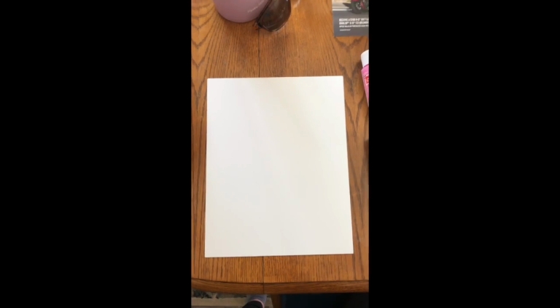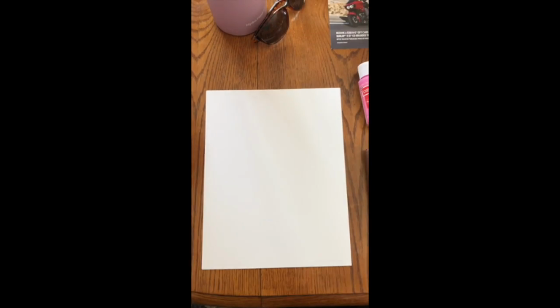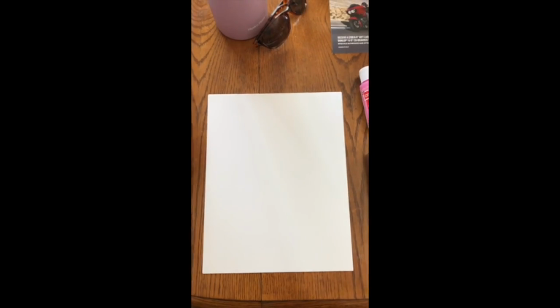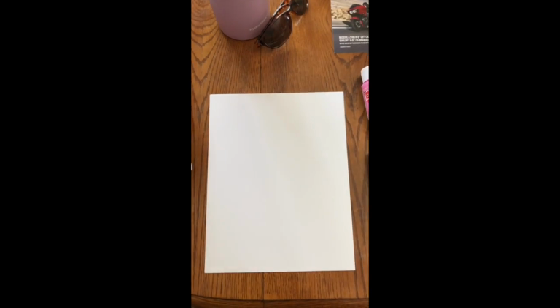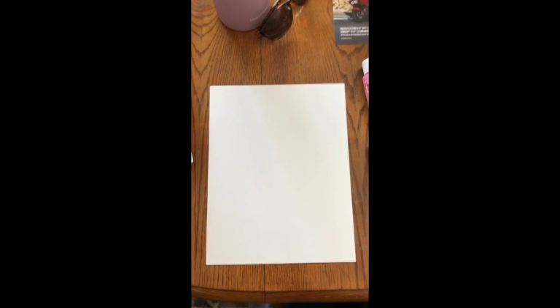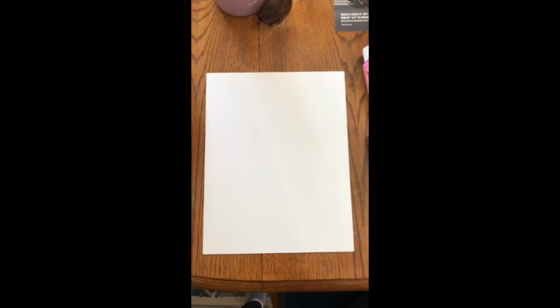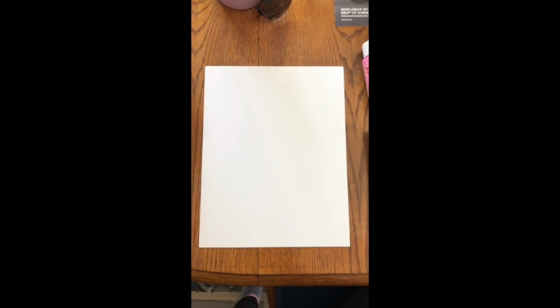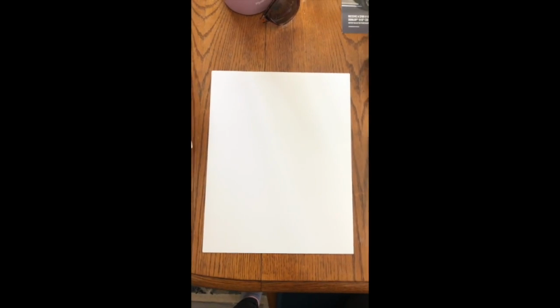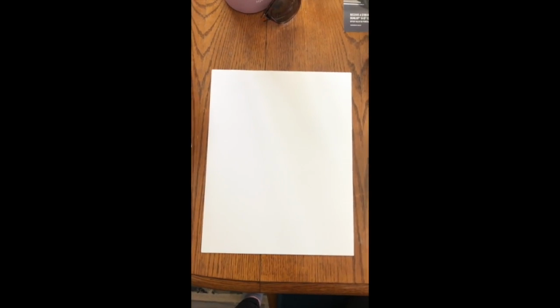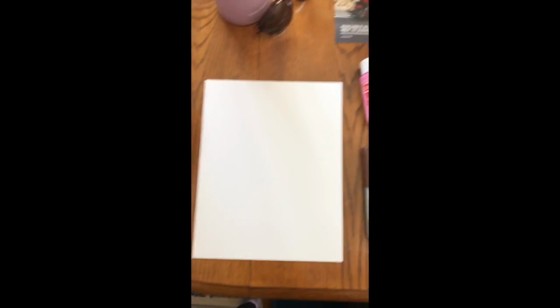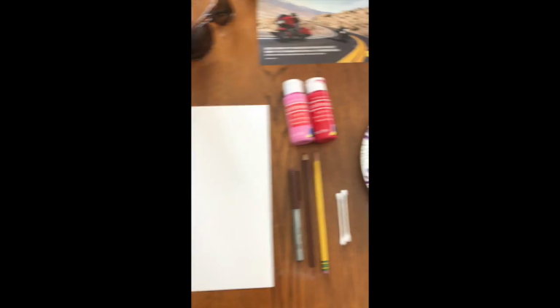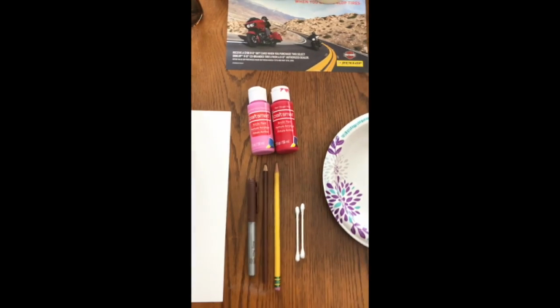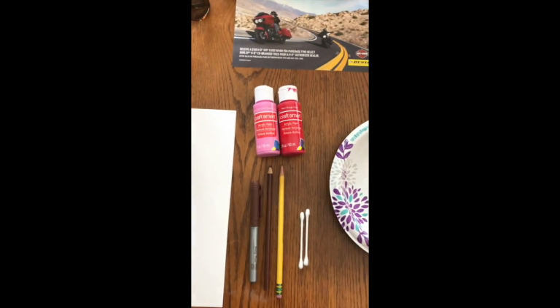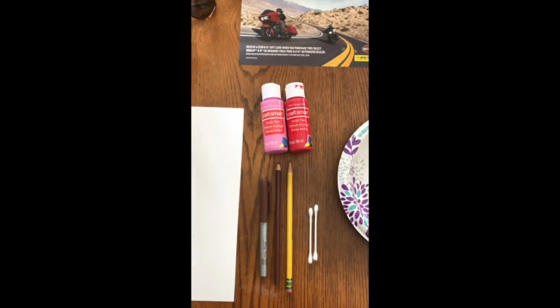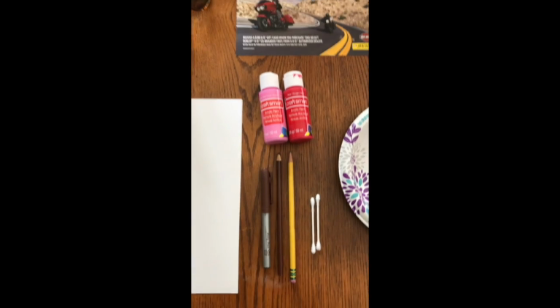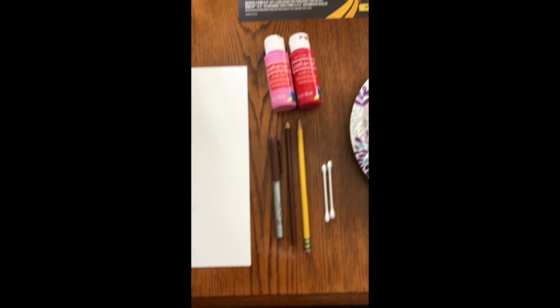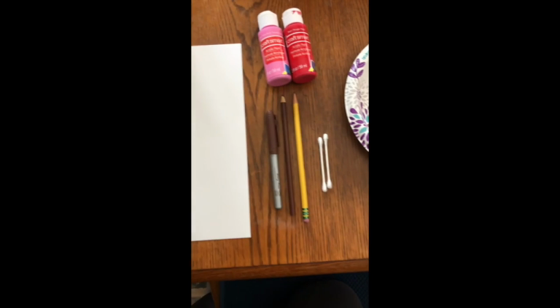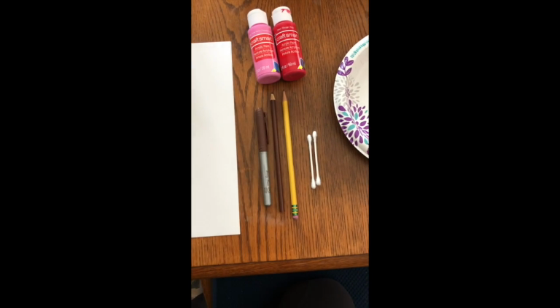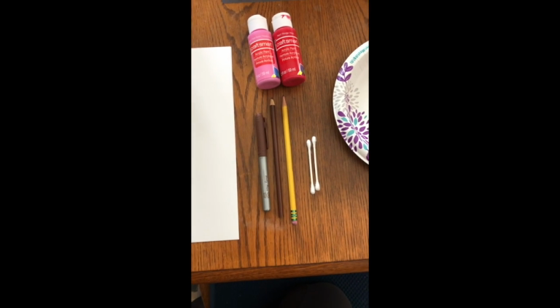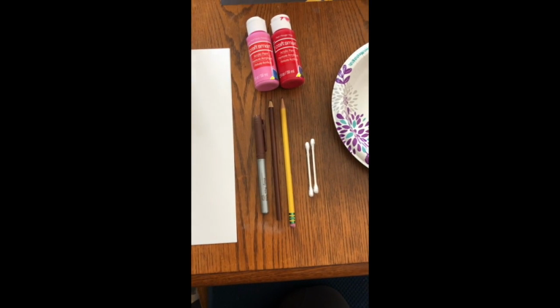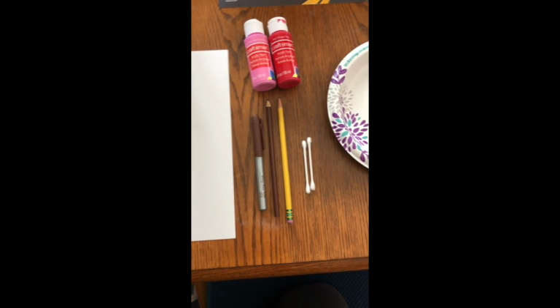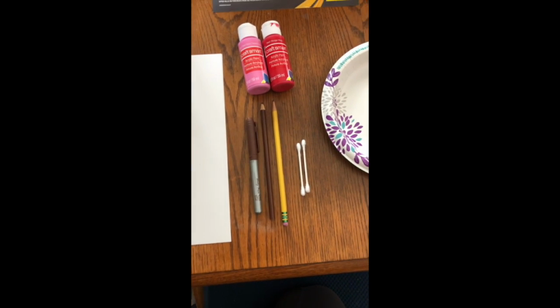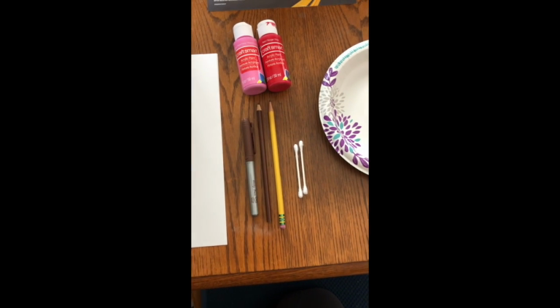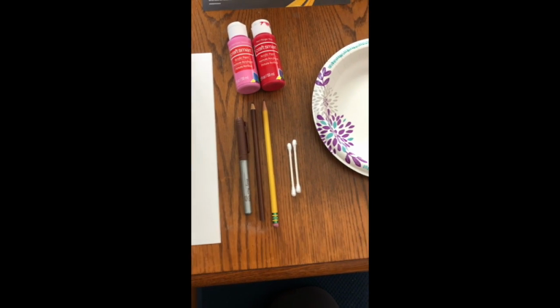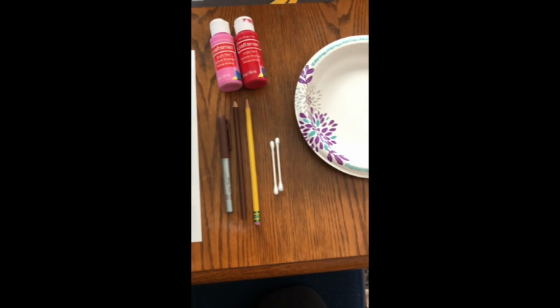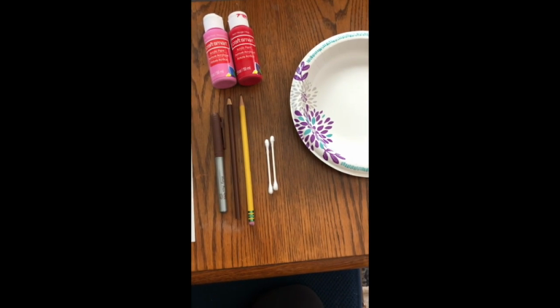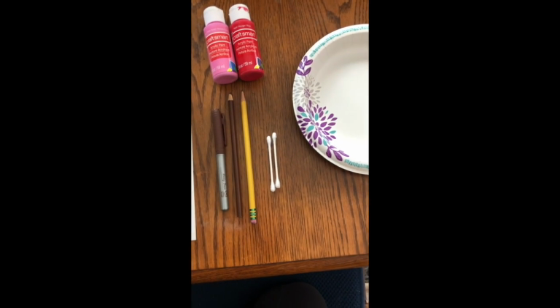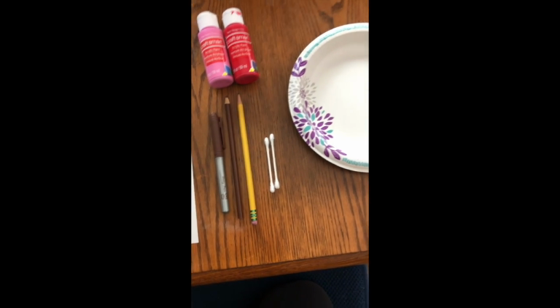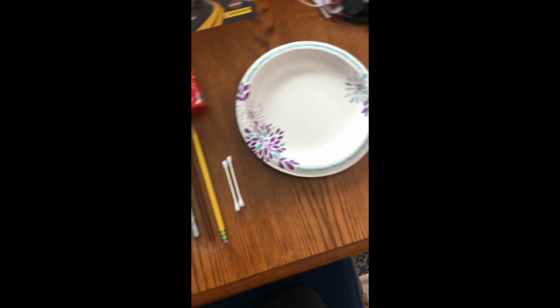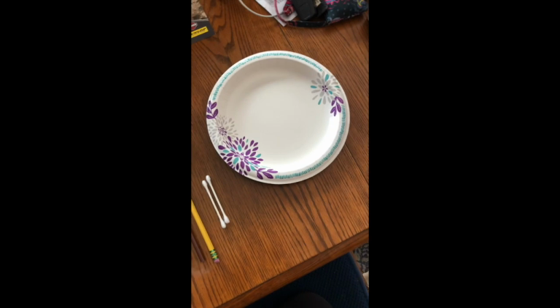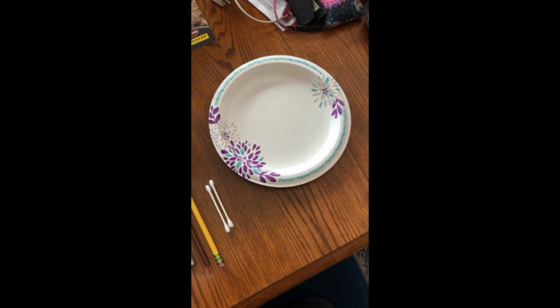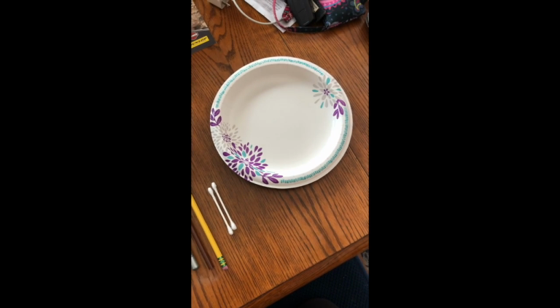The materials you will need for this project are one piece of white paper, pink and red paint, a brown marker and colored pencil, a regular pencil, two q-tips, and something to put your paint on.